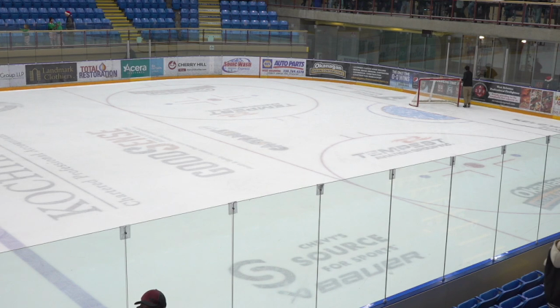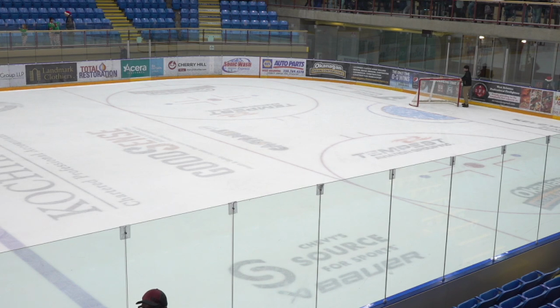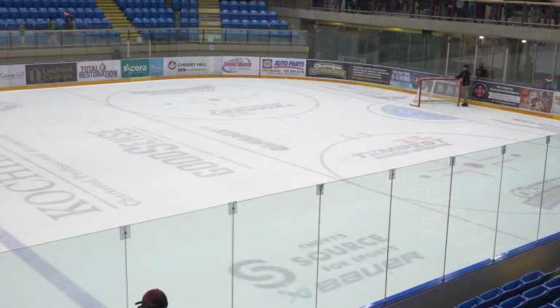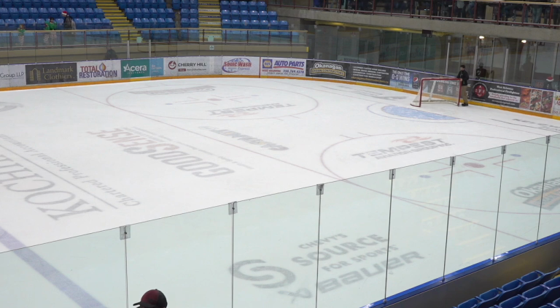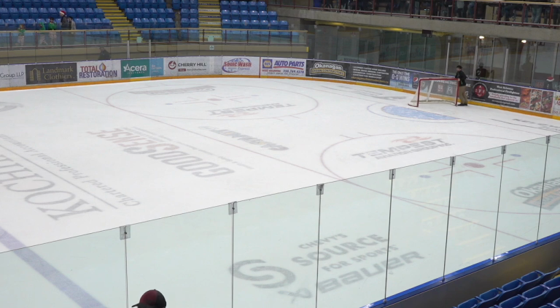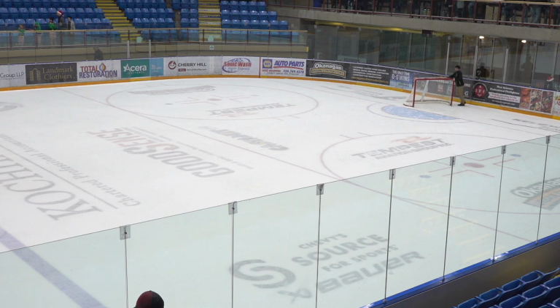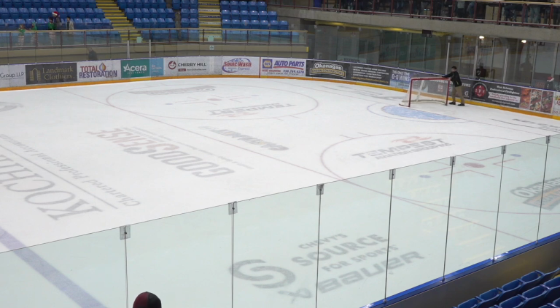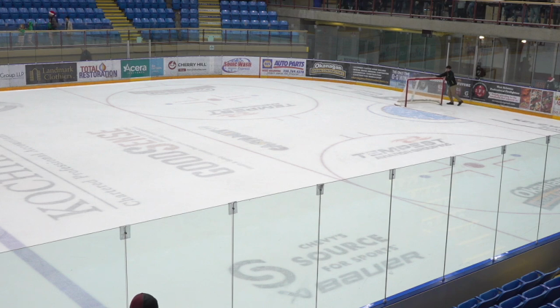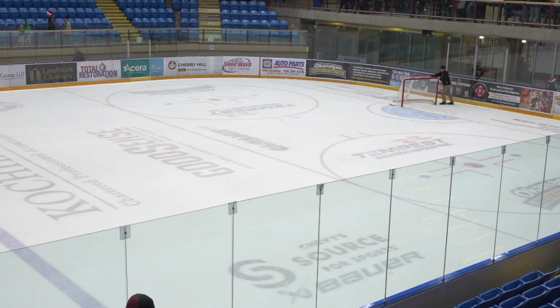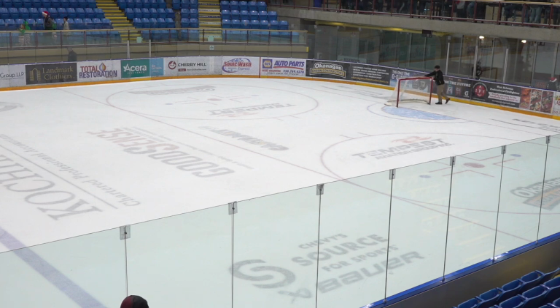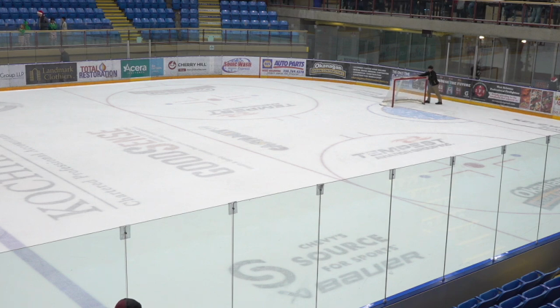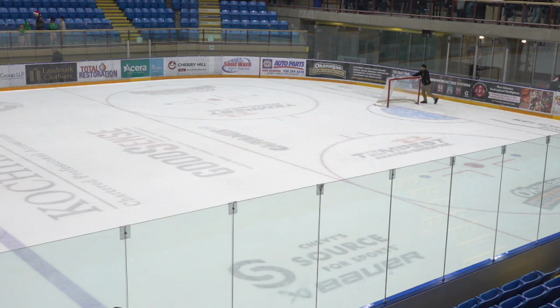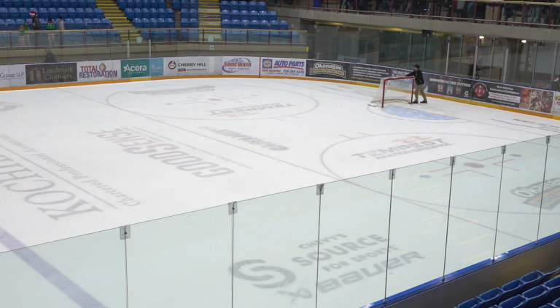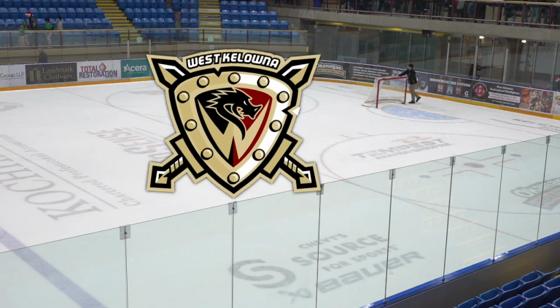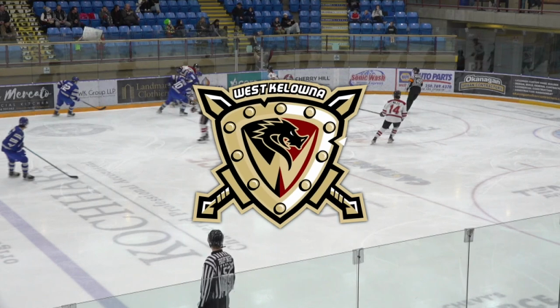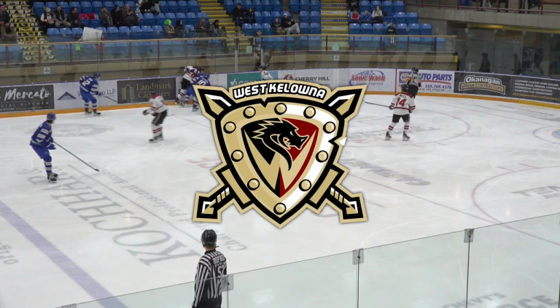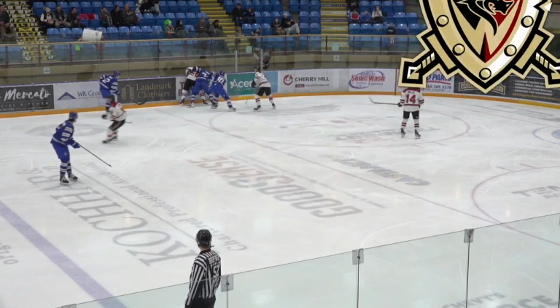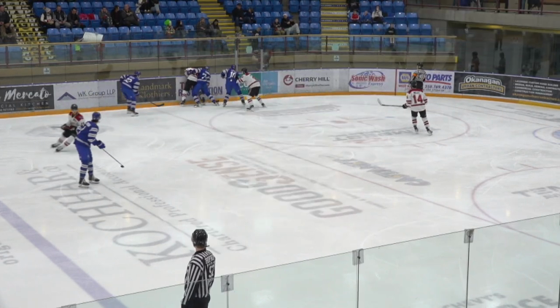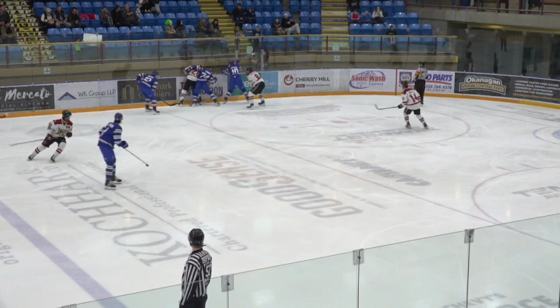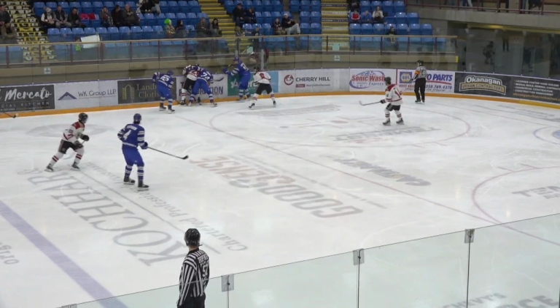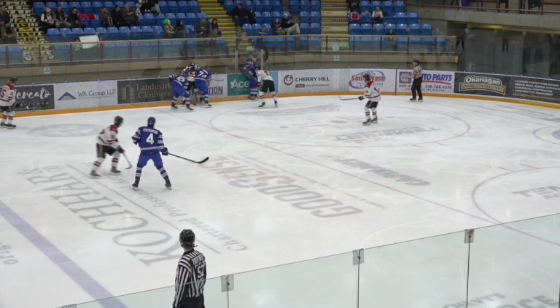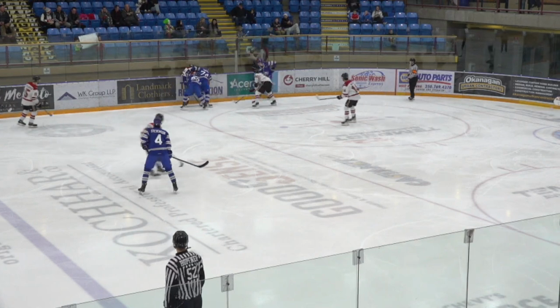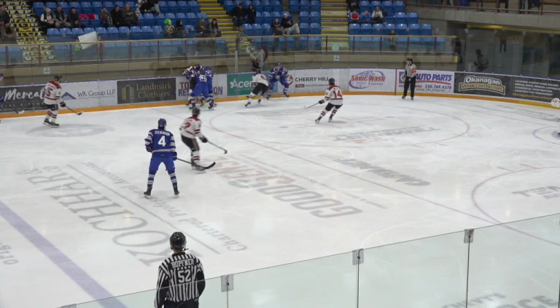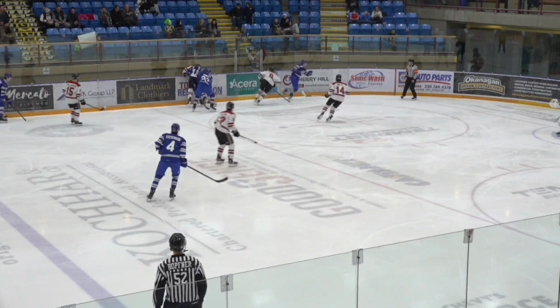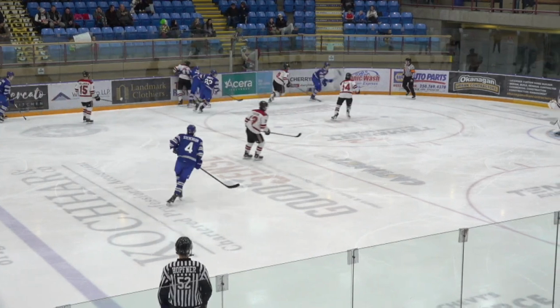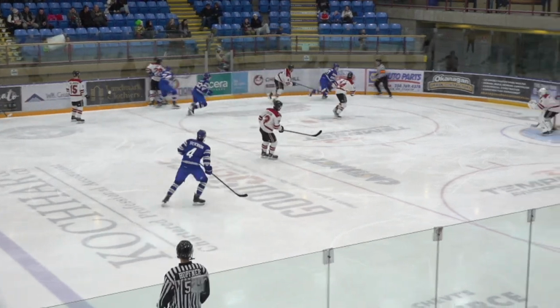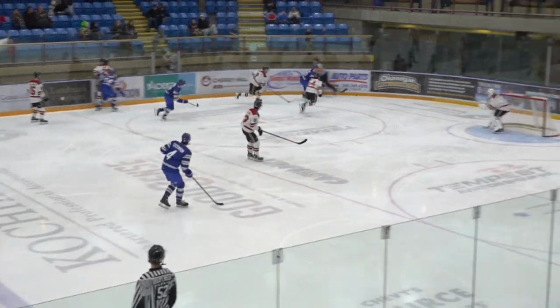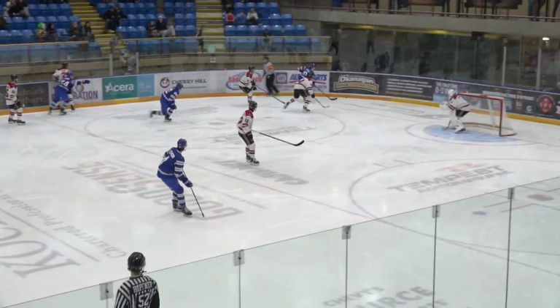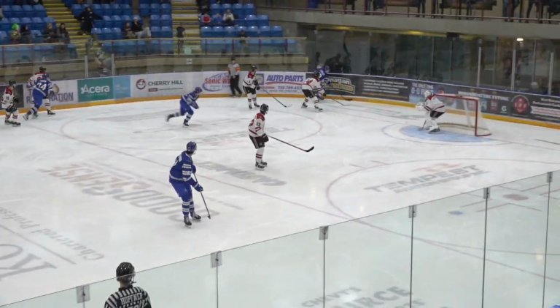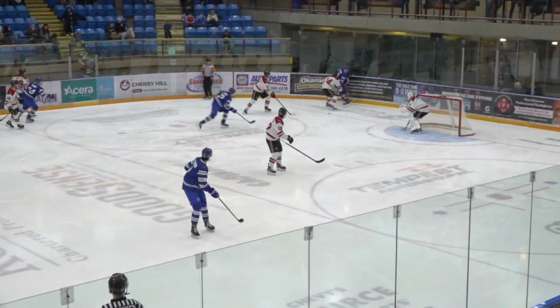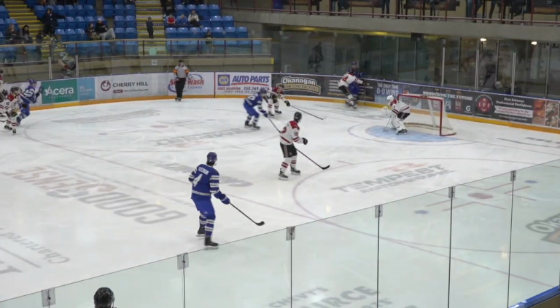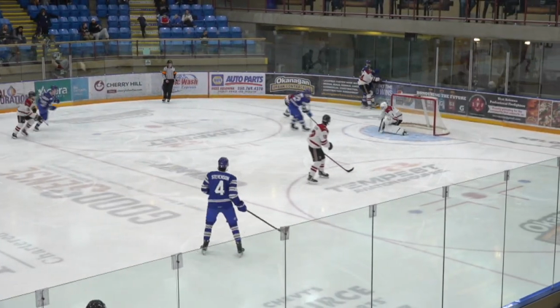What a night from Royal LePage Place as the Warriors come from behind to knock off the Penticton Vs by a 6-3 score. Take a look at the highlights and the goals from this hockey game.